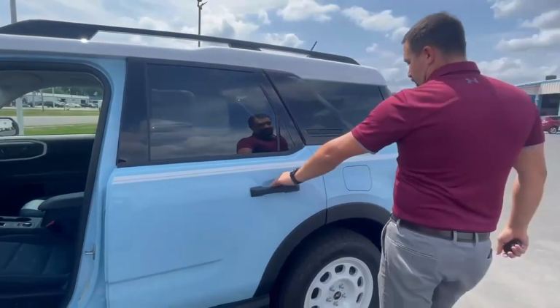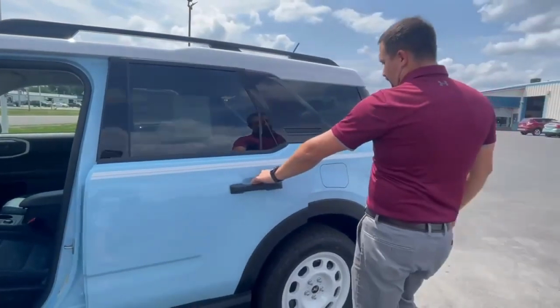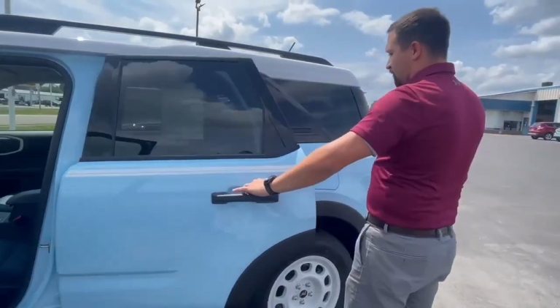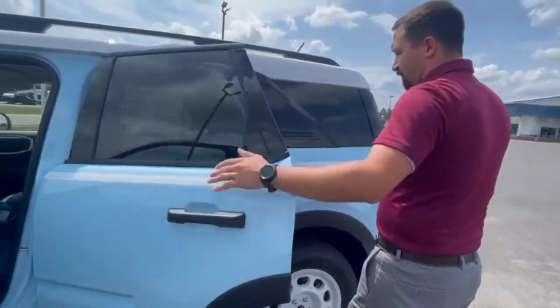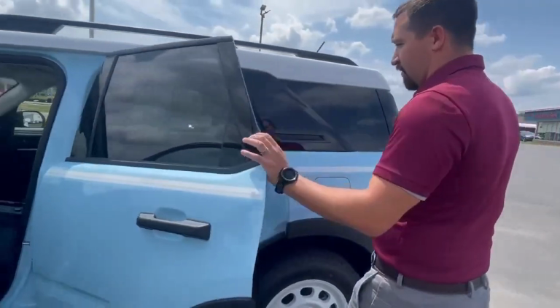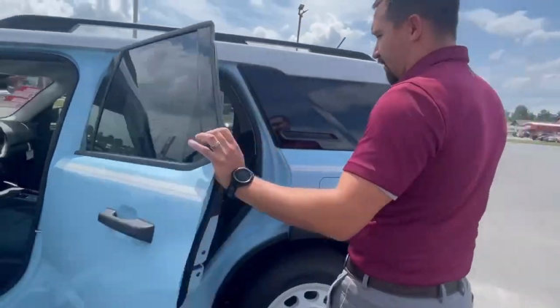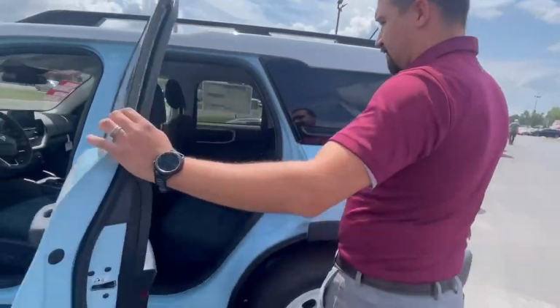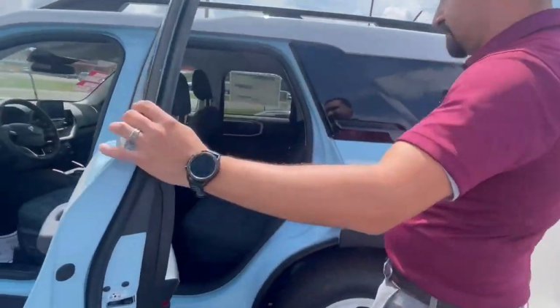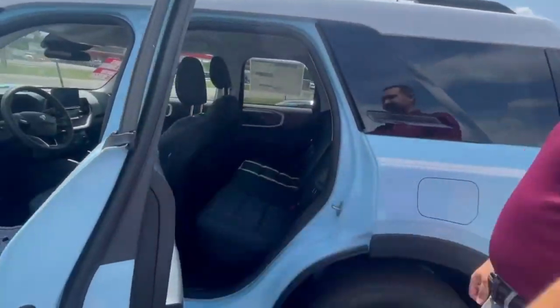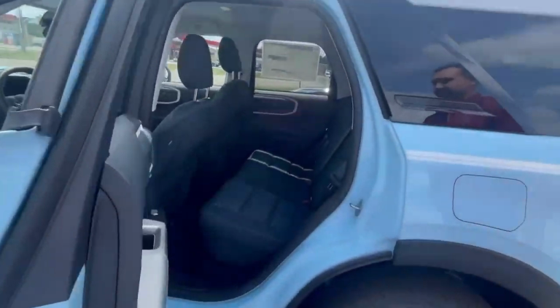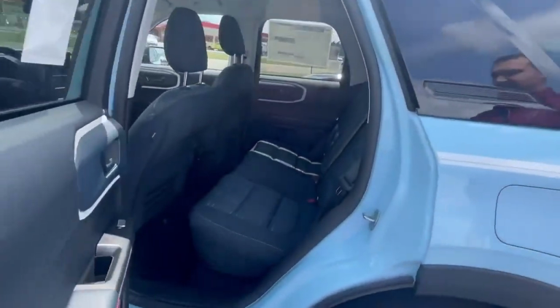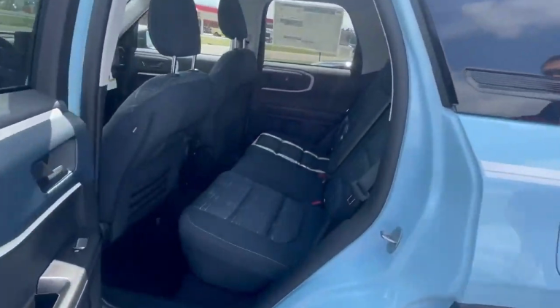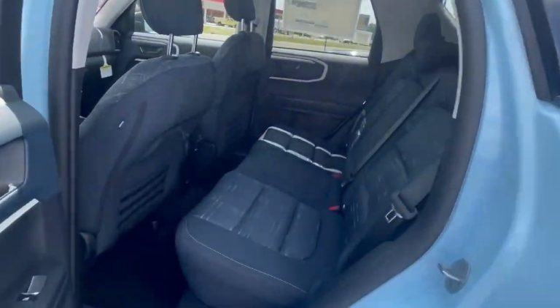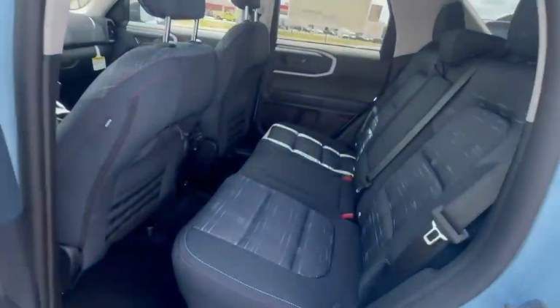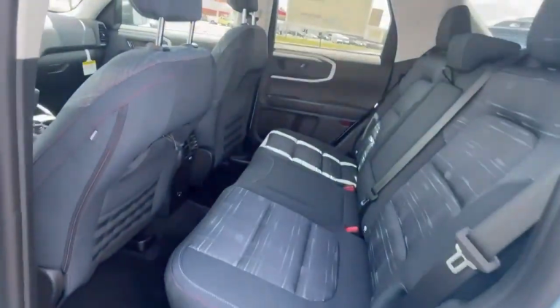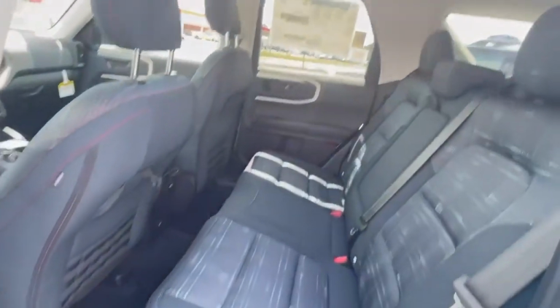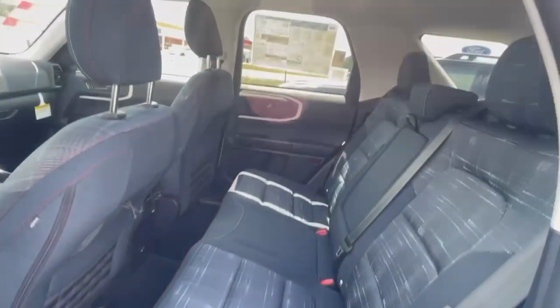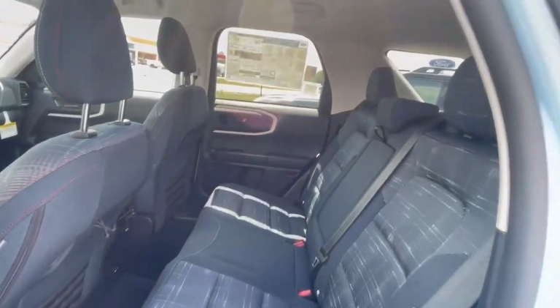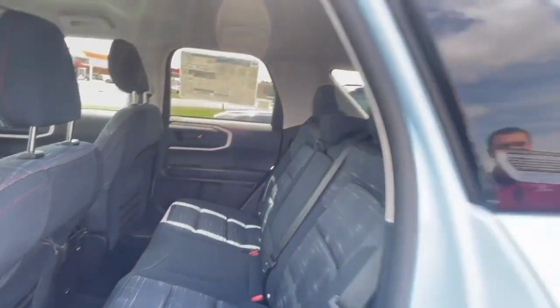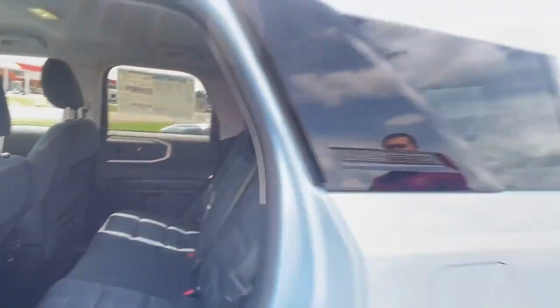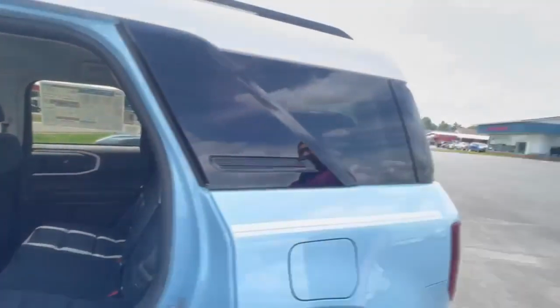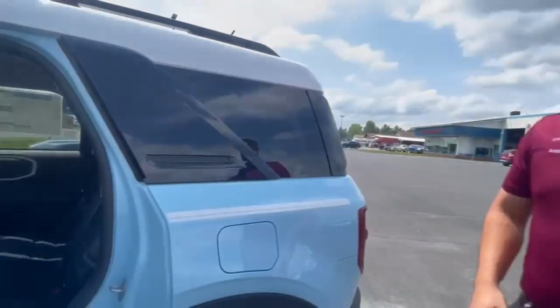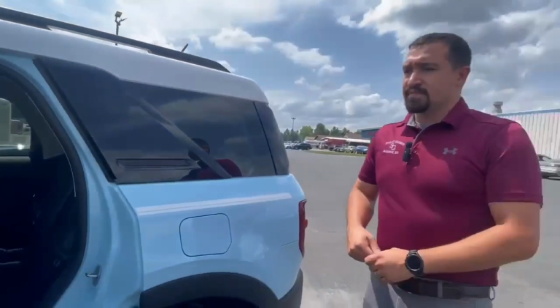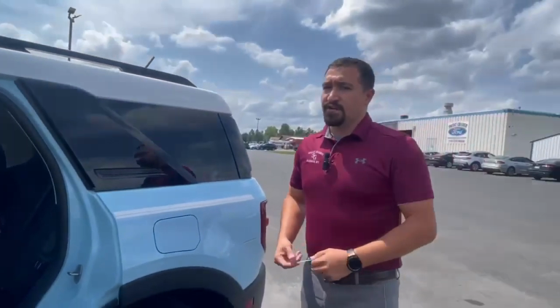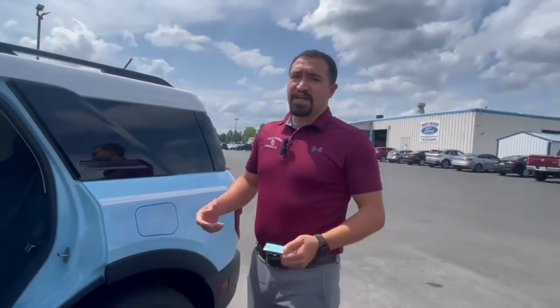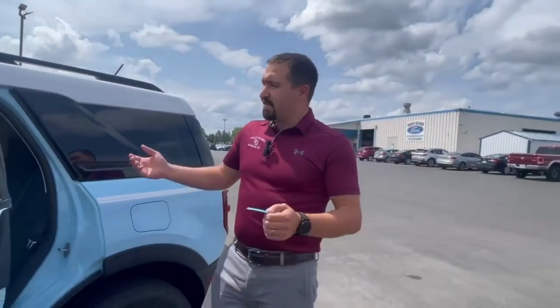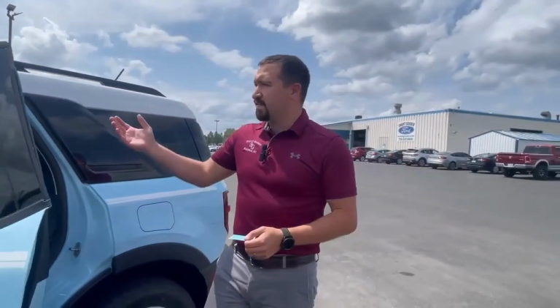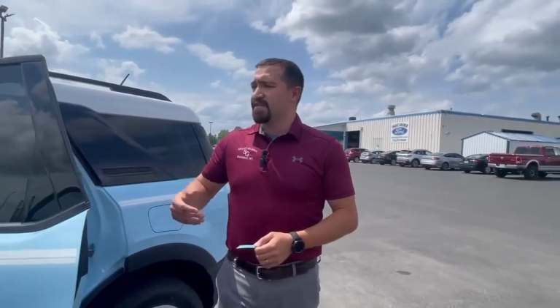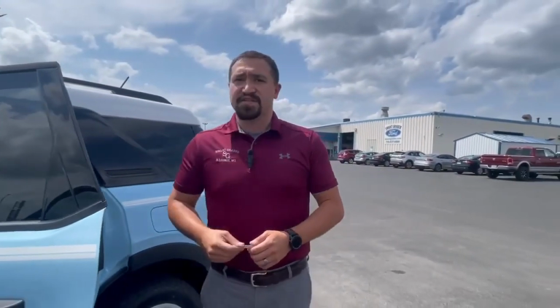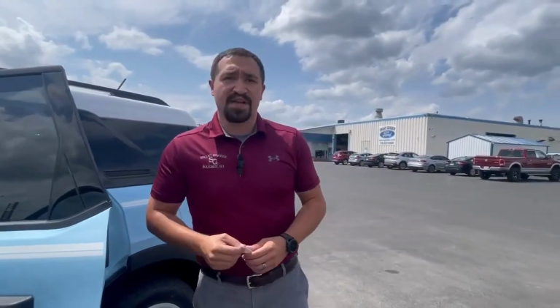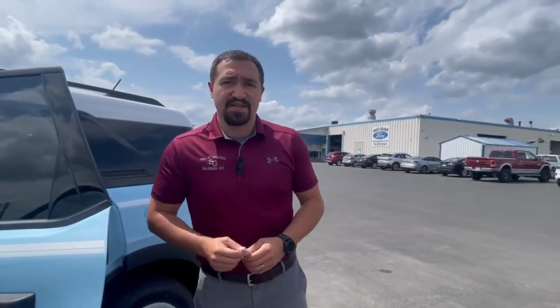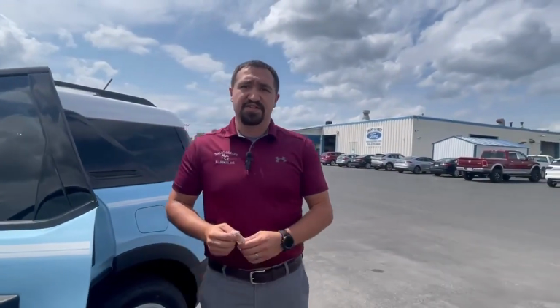Let's go ahead and take a look in the second row here quick. You only get the way this looks with the Heritage Edition.